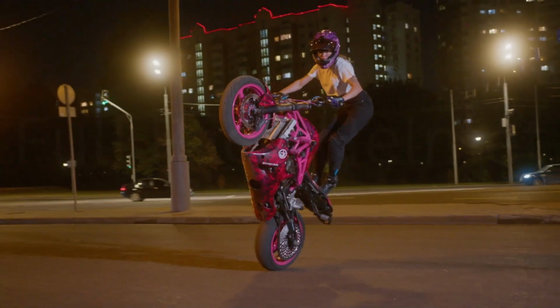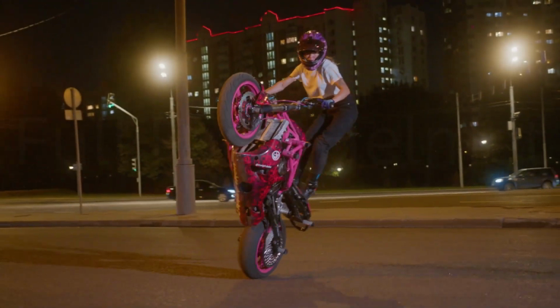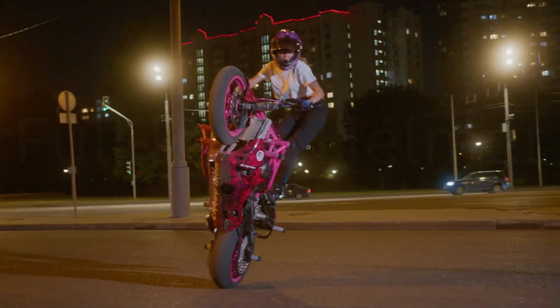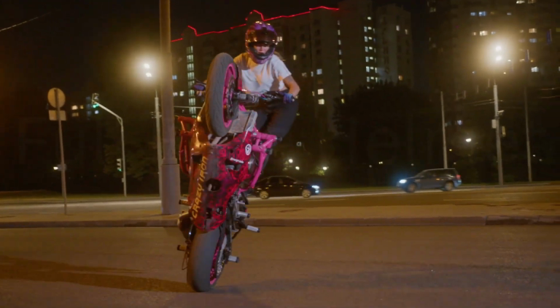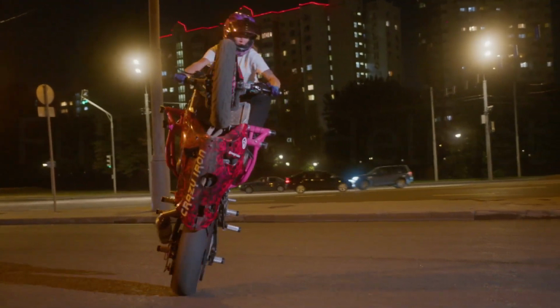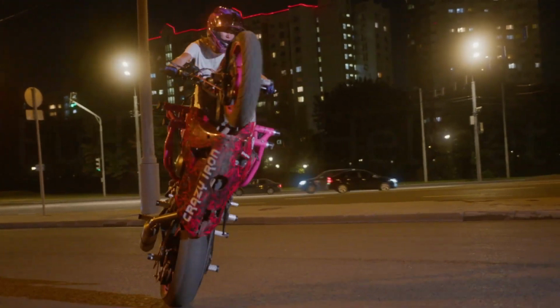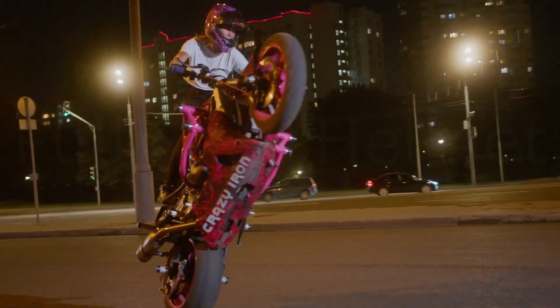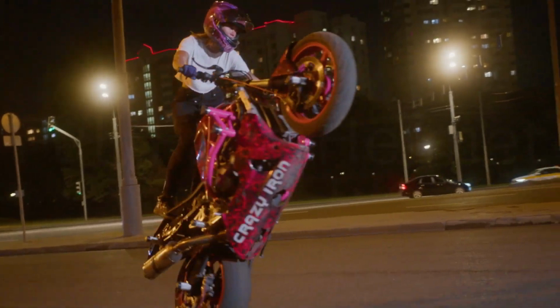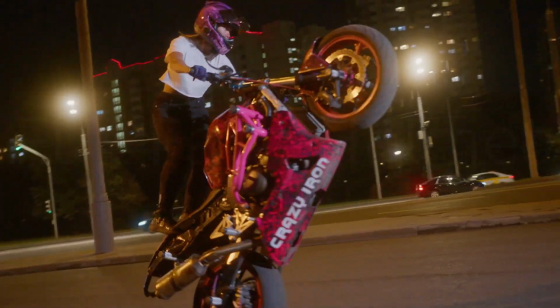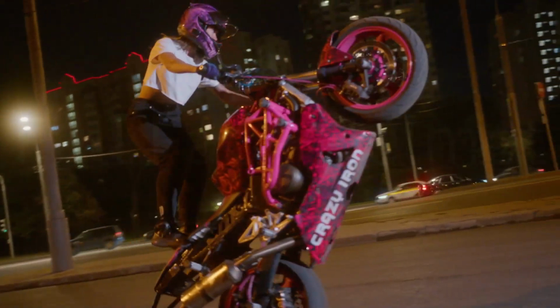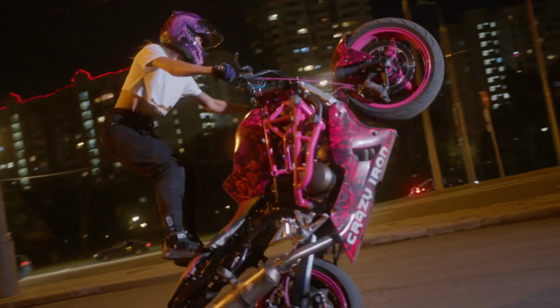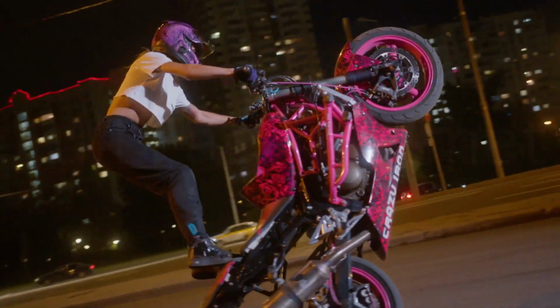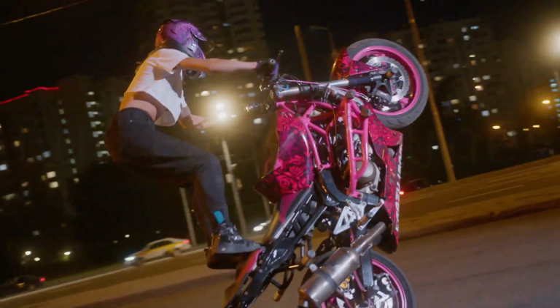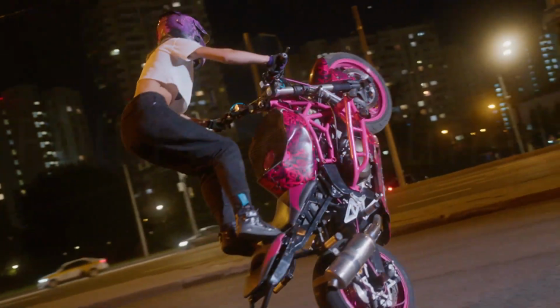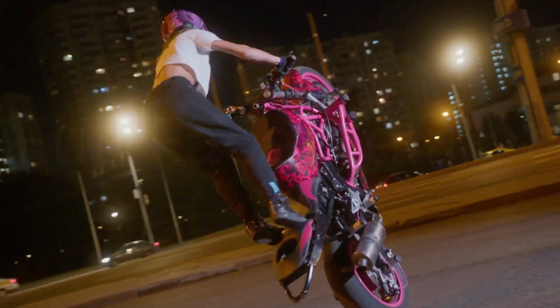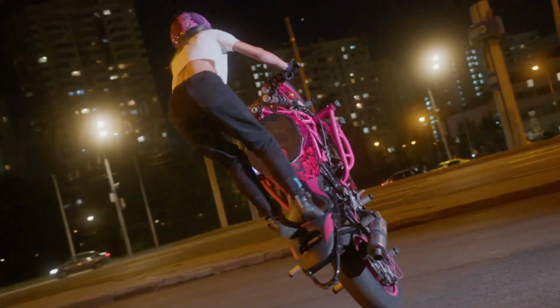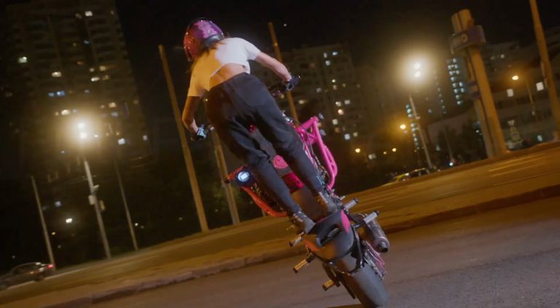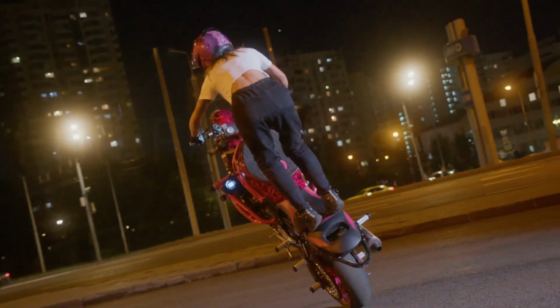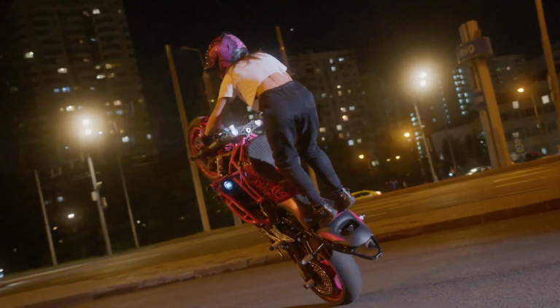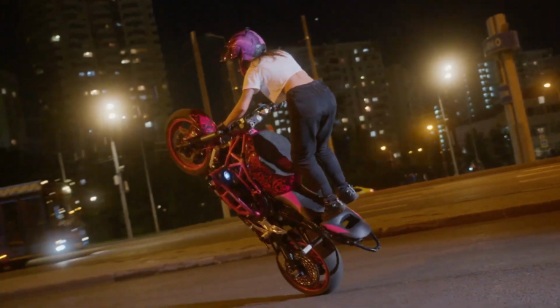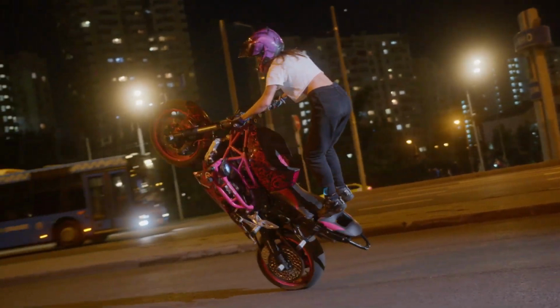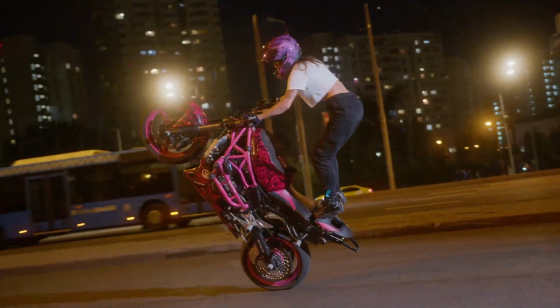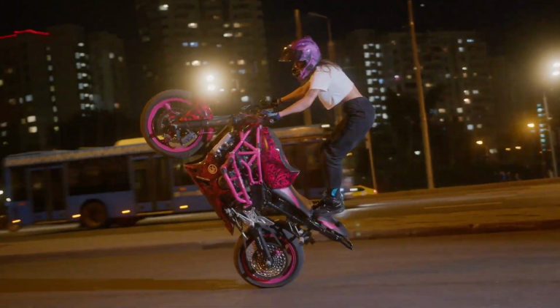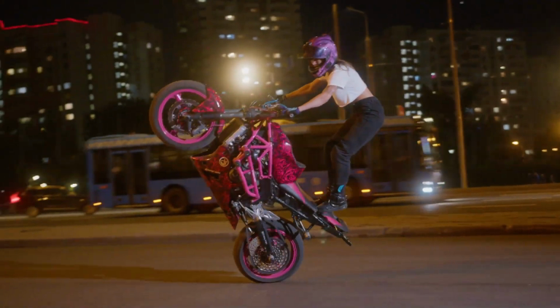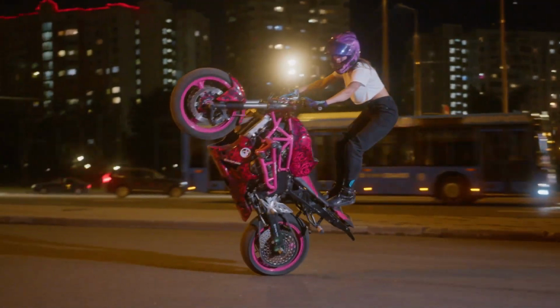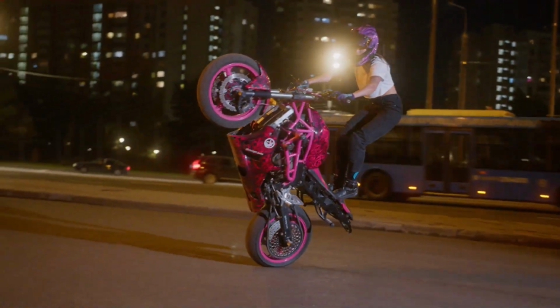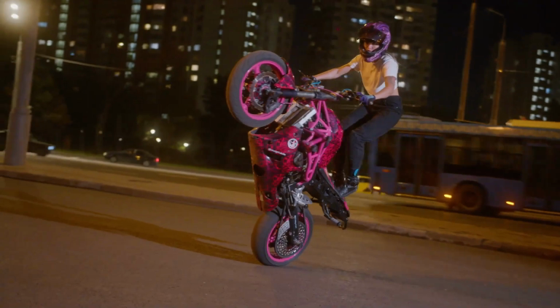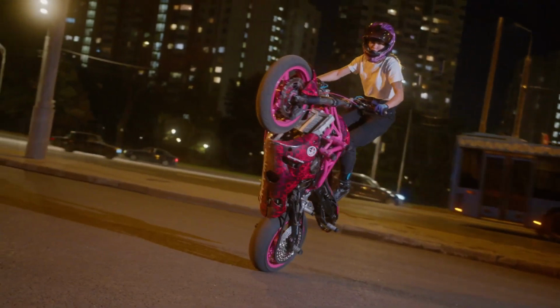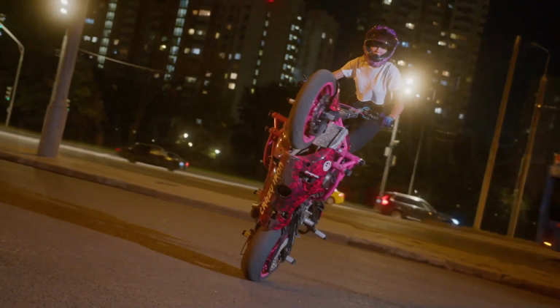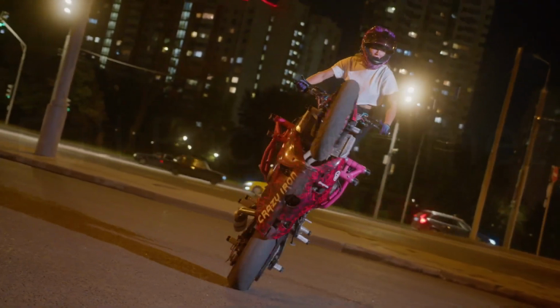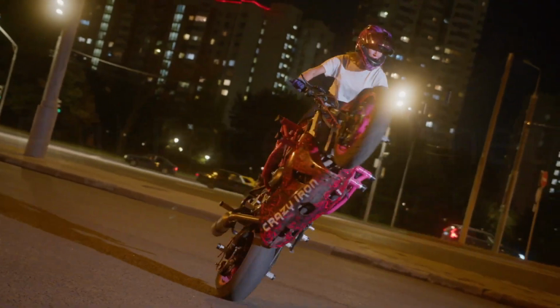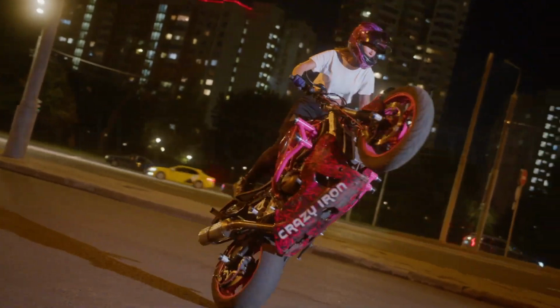We picked the ILM motorcycle helmet as our preferred option. Check out our best three for all of our favorites, and be sure to read our buying guide to get all the information you need to make the best choice.